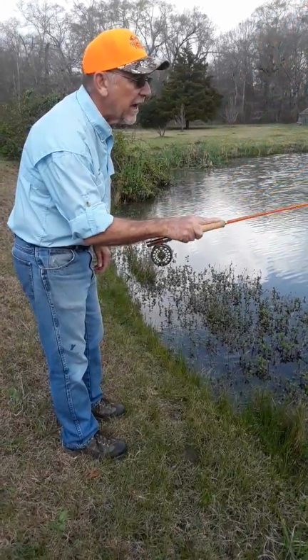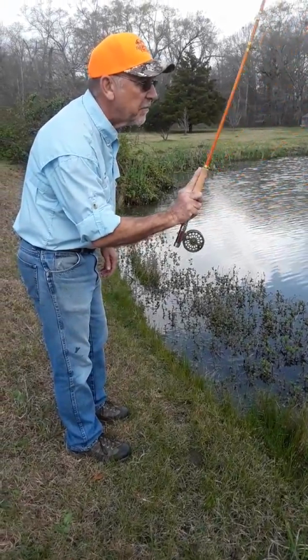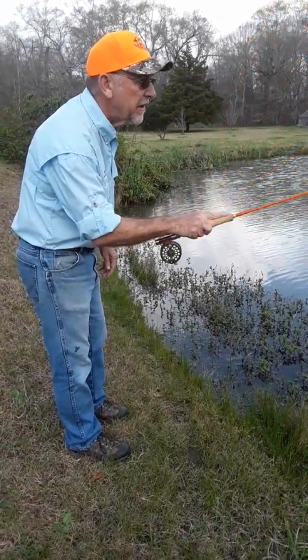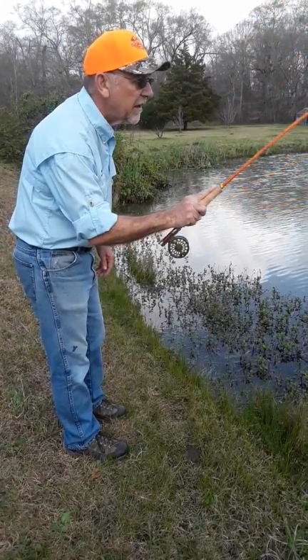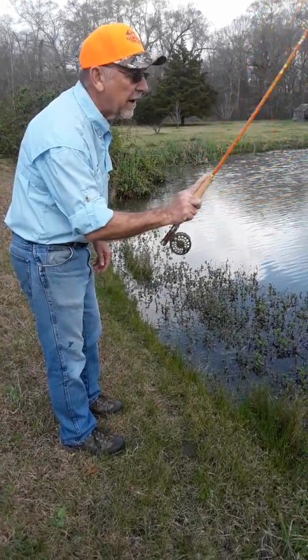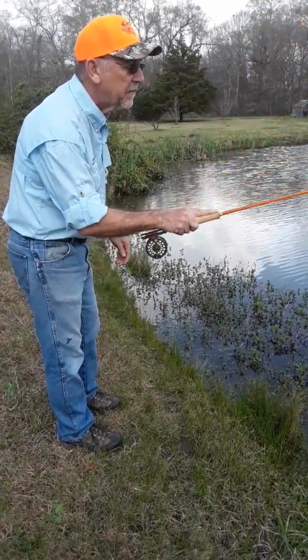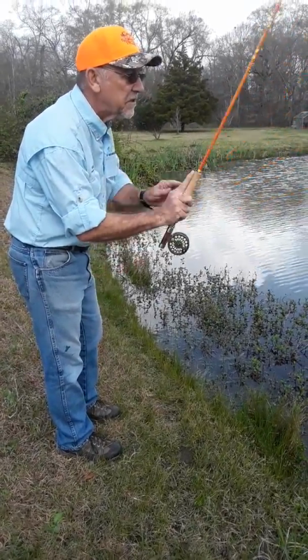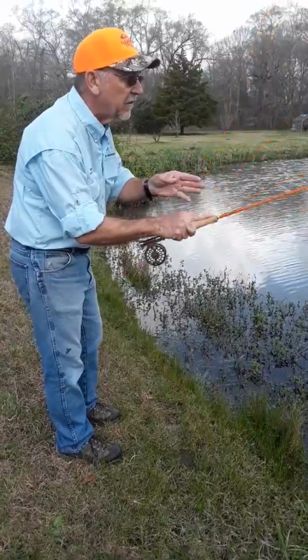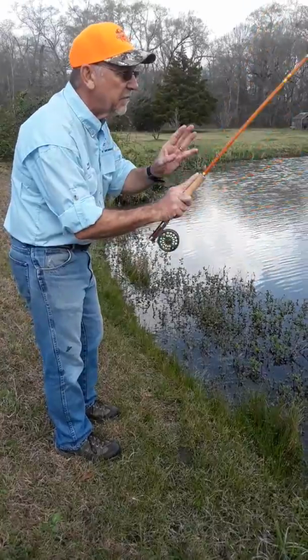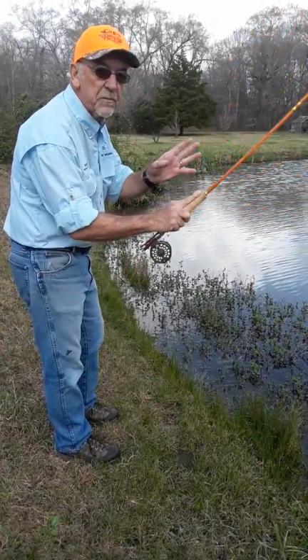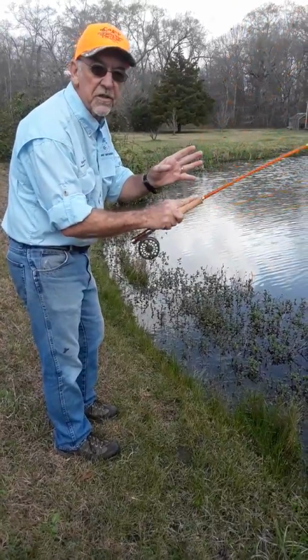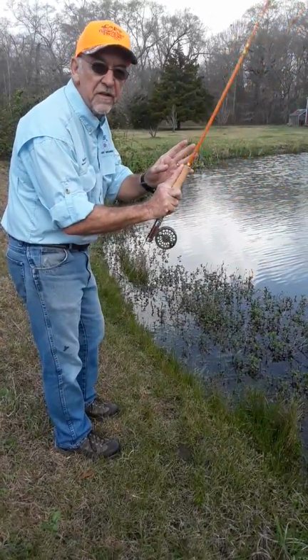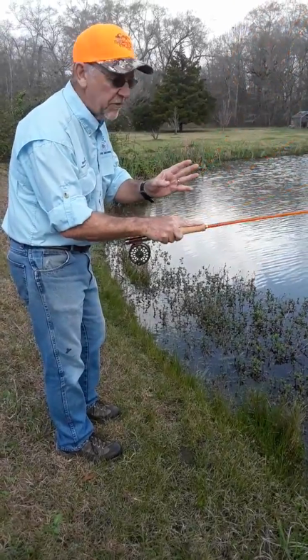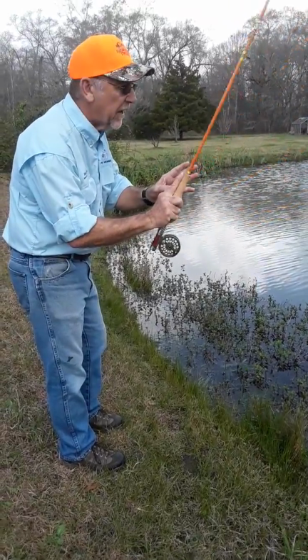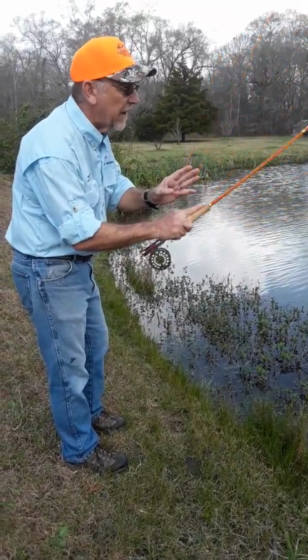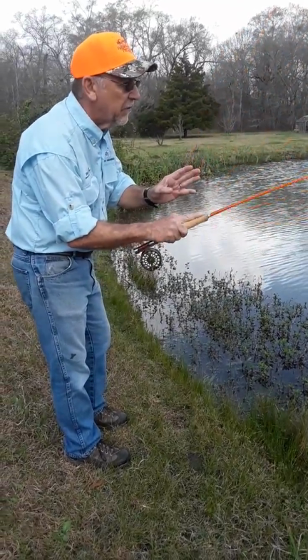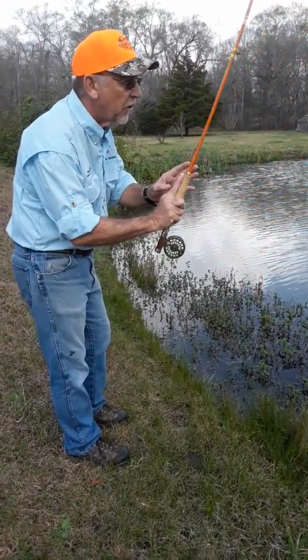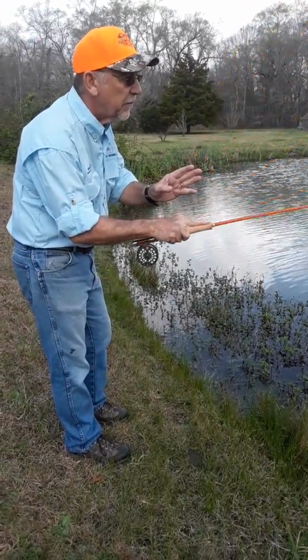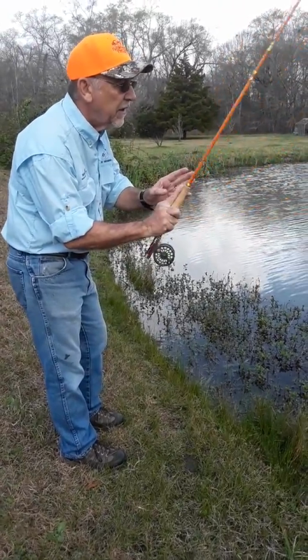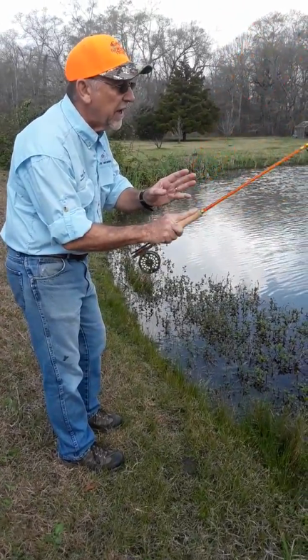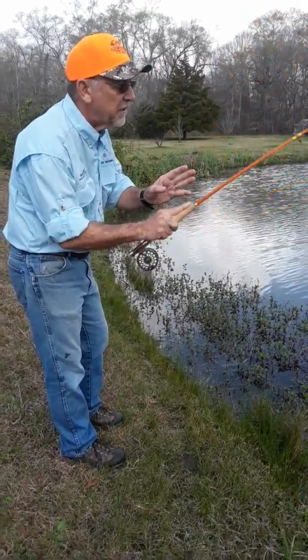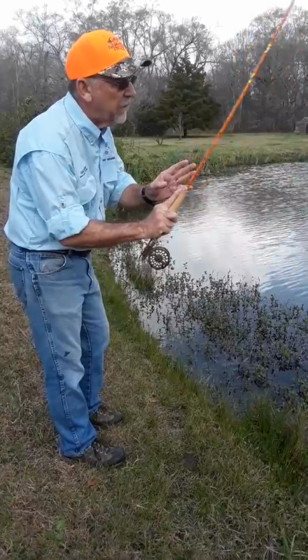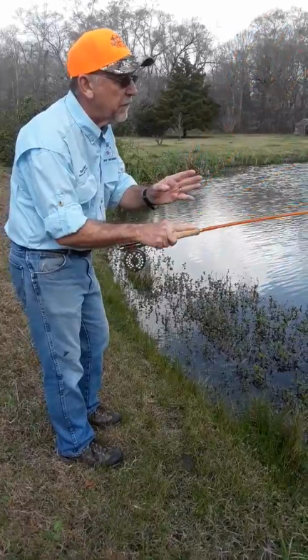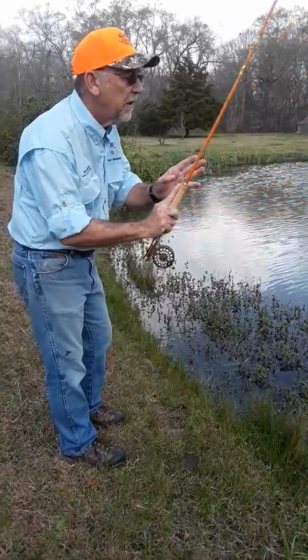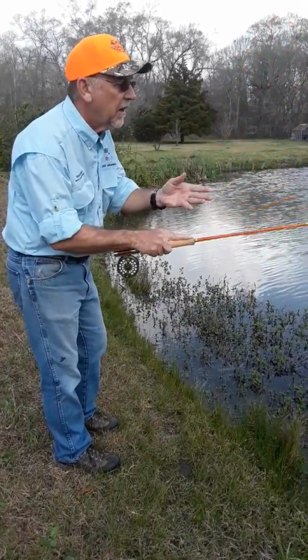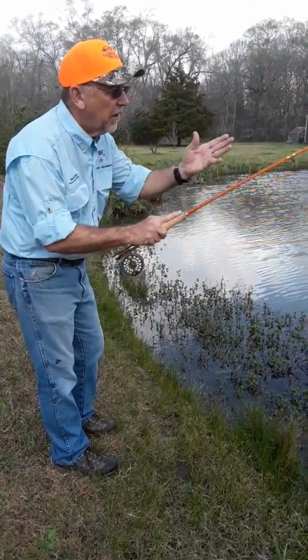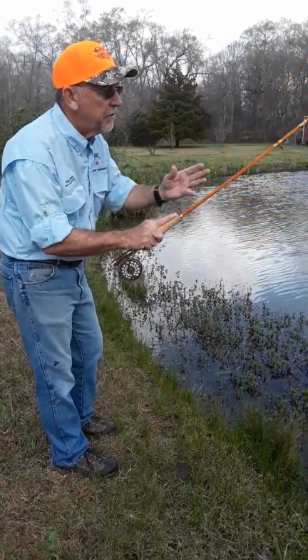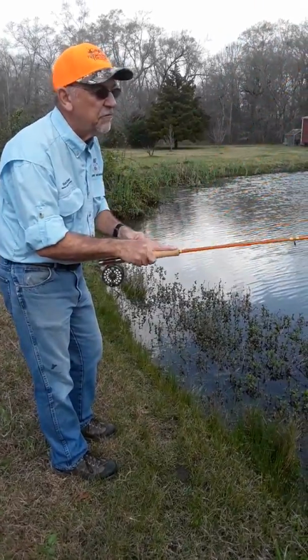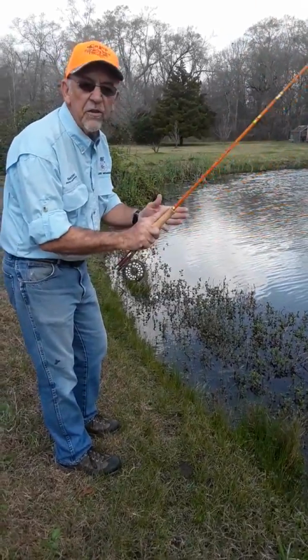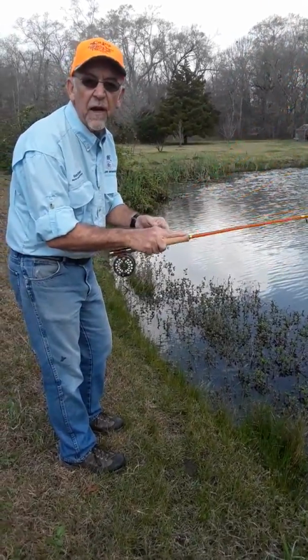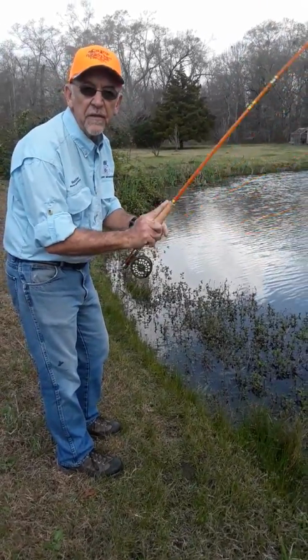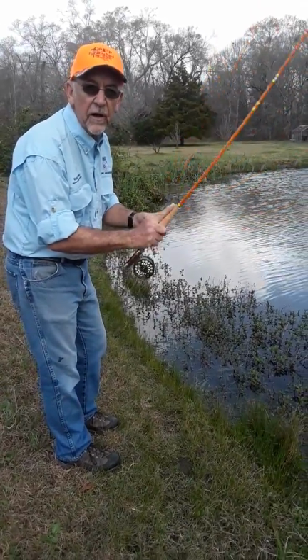Your casts are made at about this angle and this position, so you don't have to have a real strong grip. You're casting anywhere from up to 30-35 feet this way.